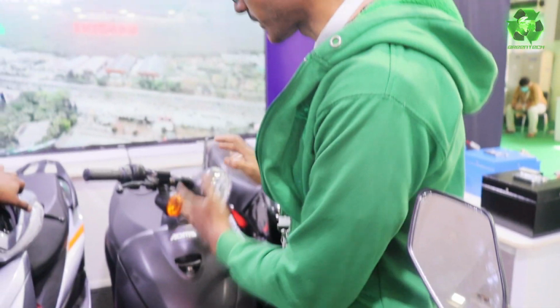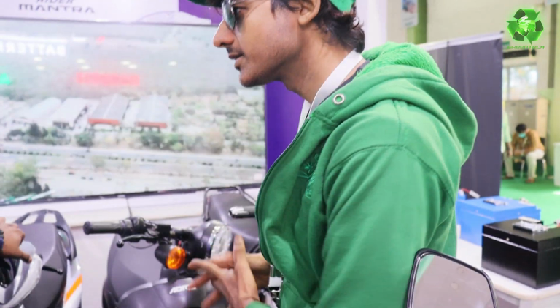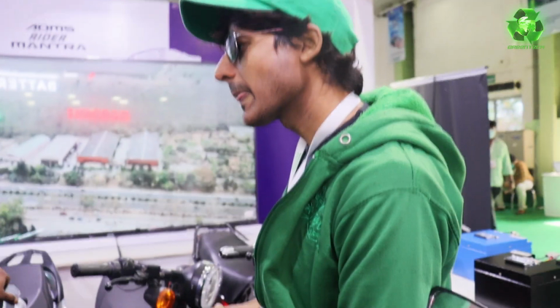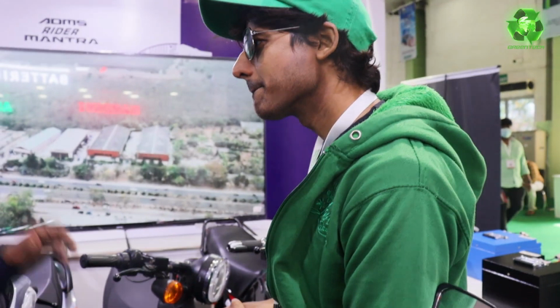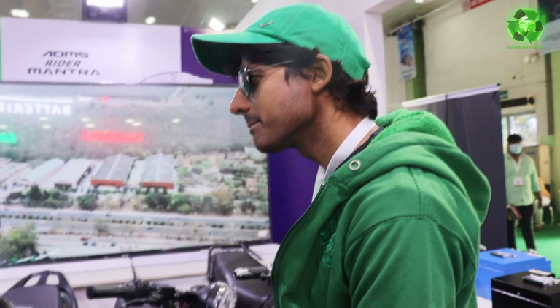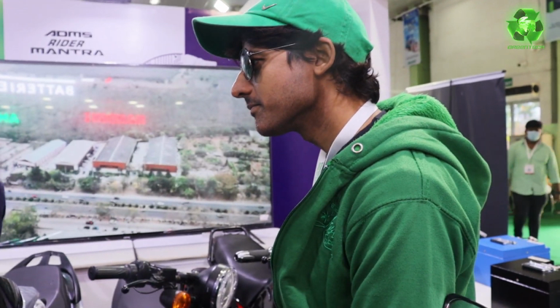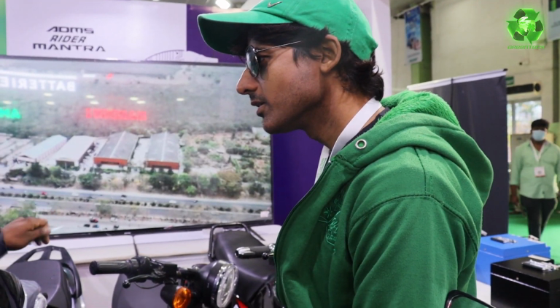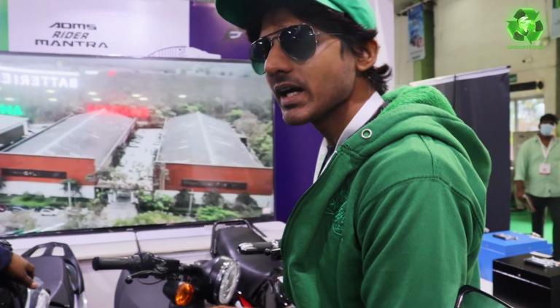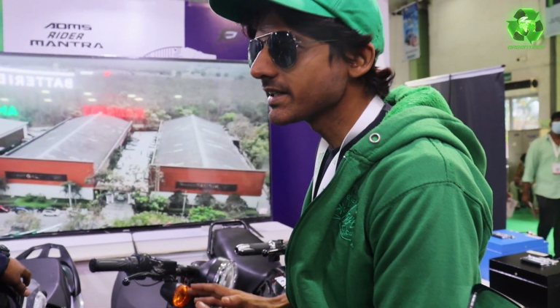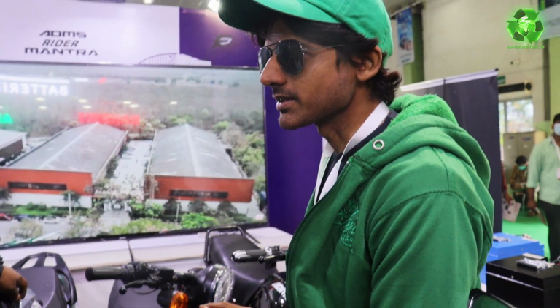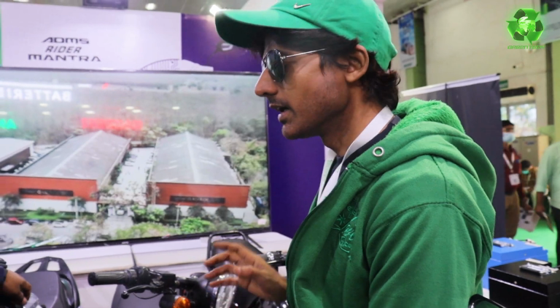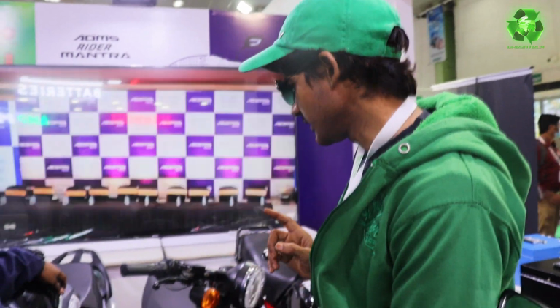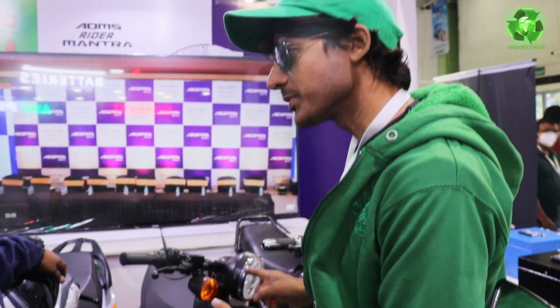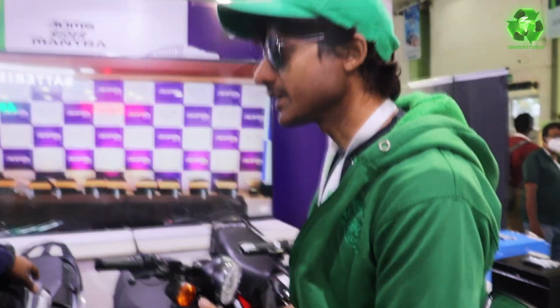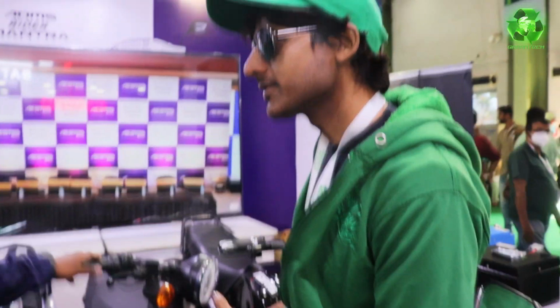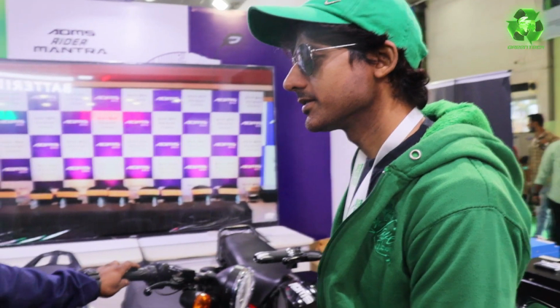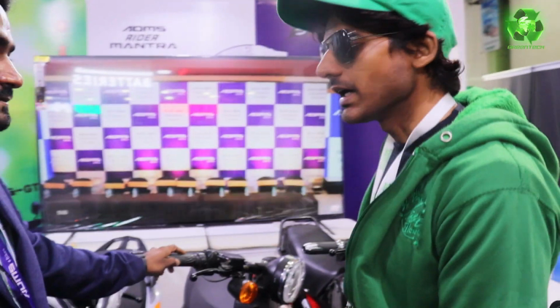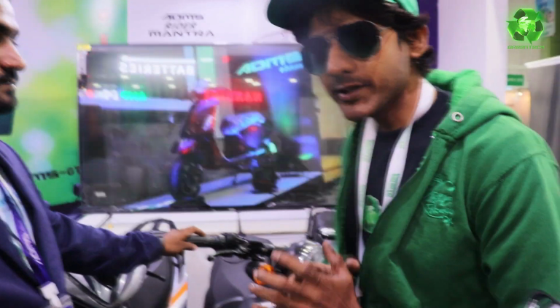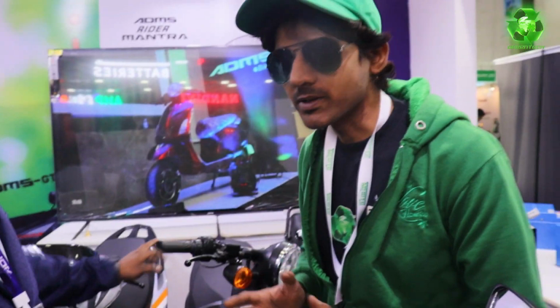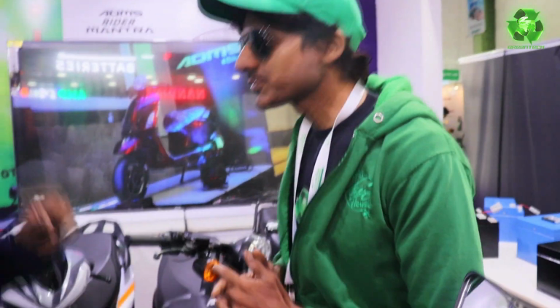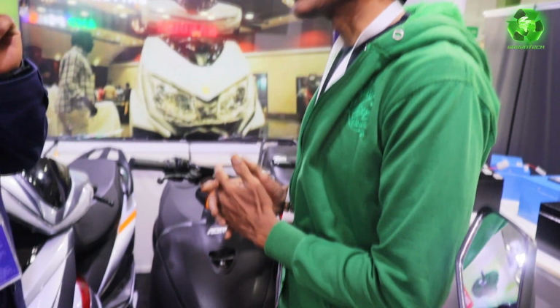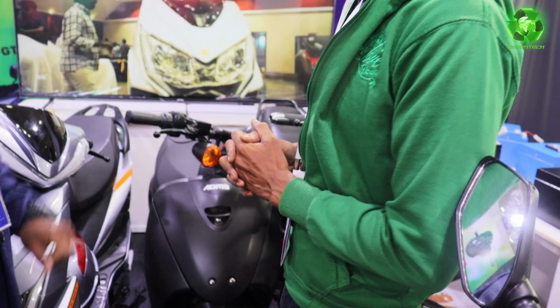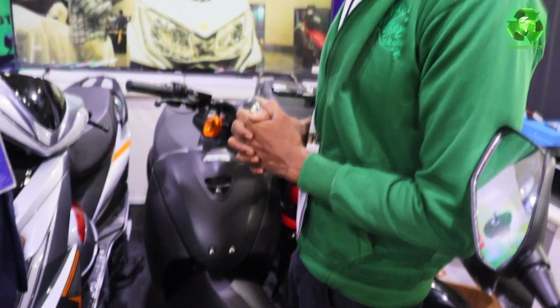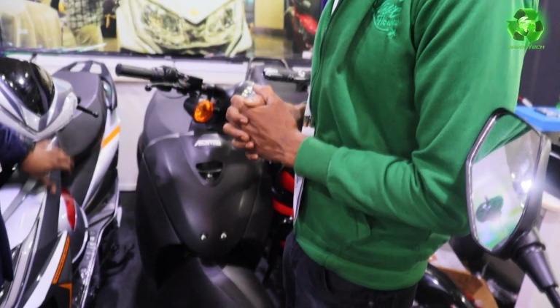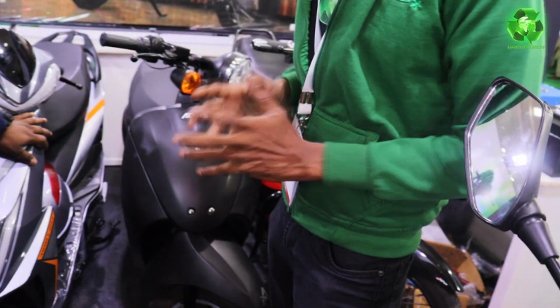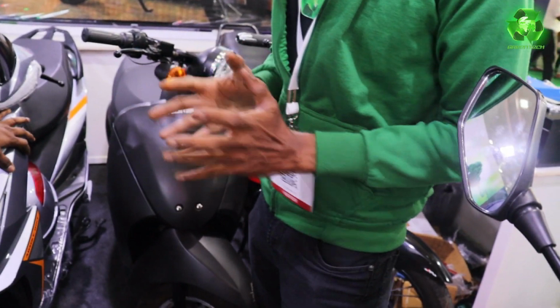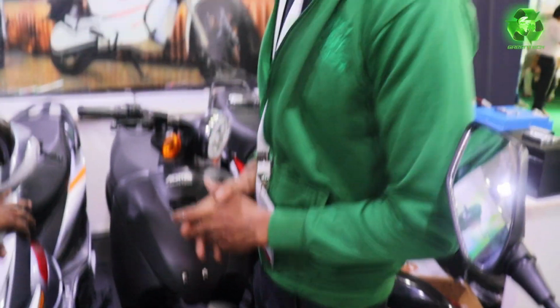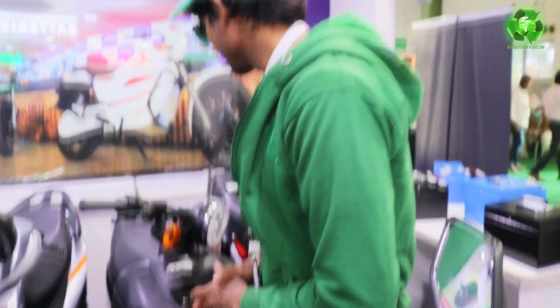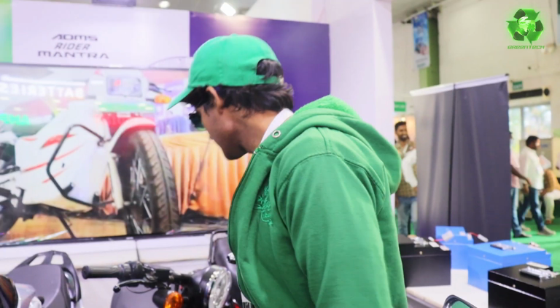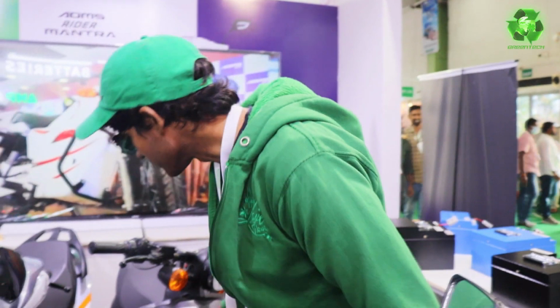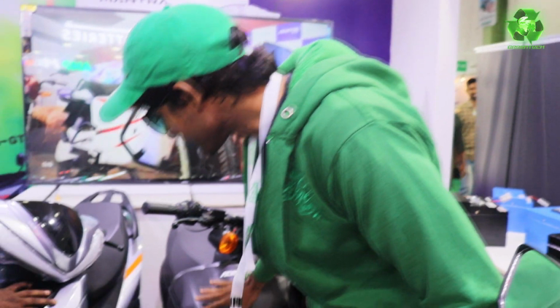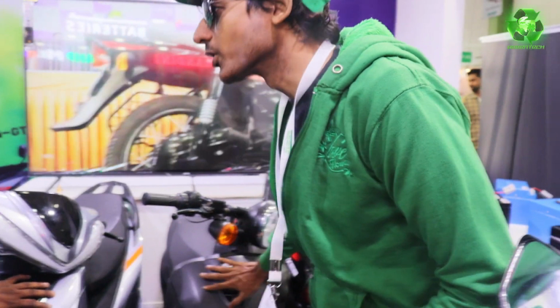Price: 1 lakh 38 thousand. And top speed range — 85 top speed. So how much speed? Range: 120 km. Very good.